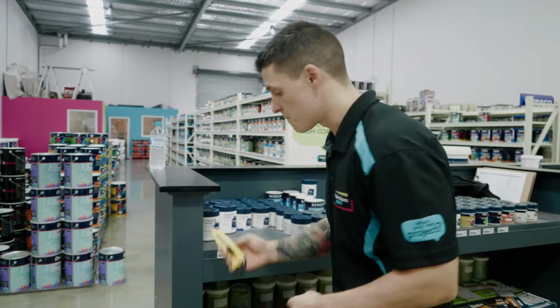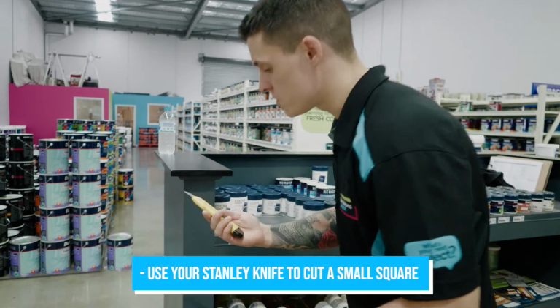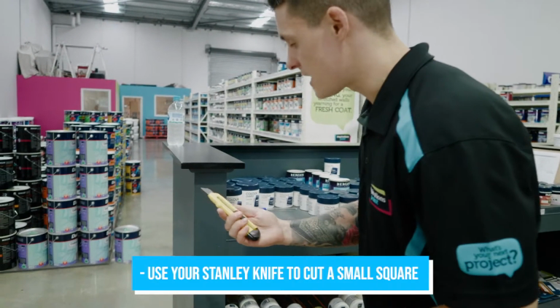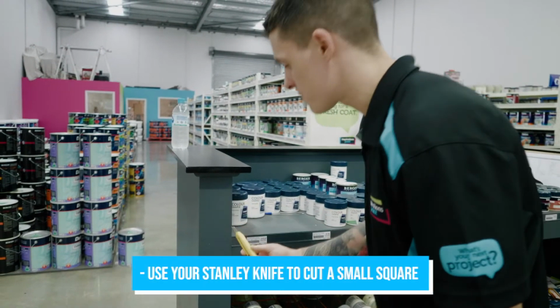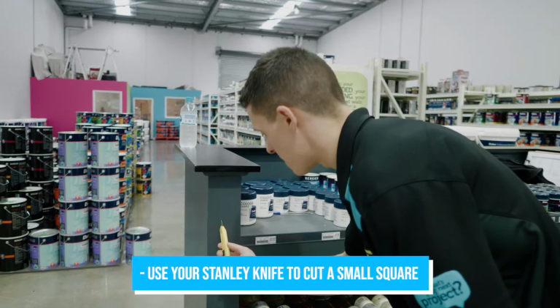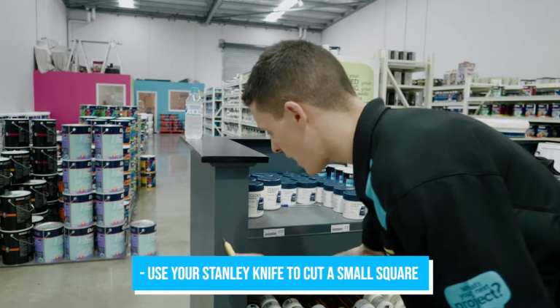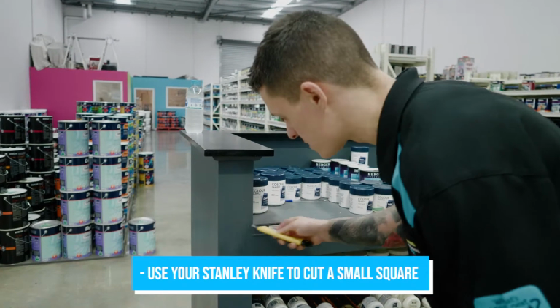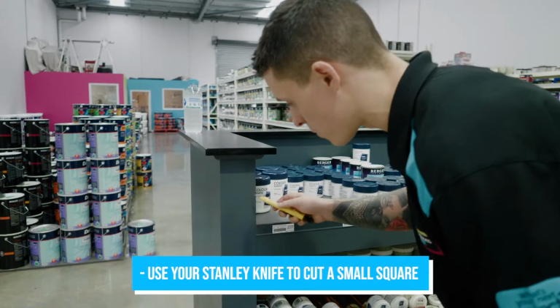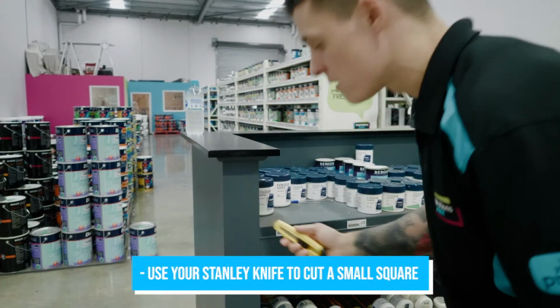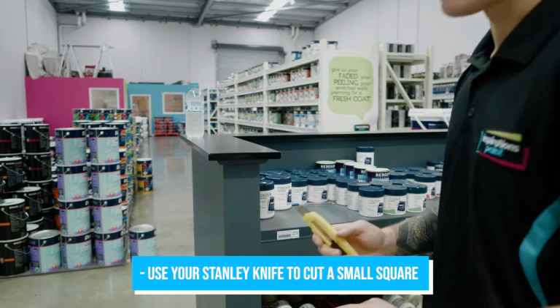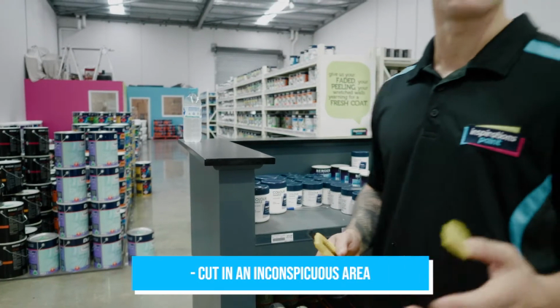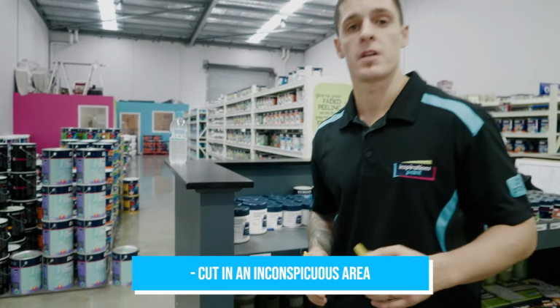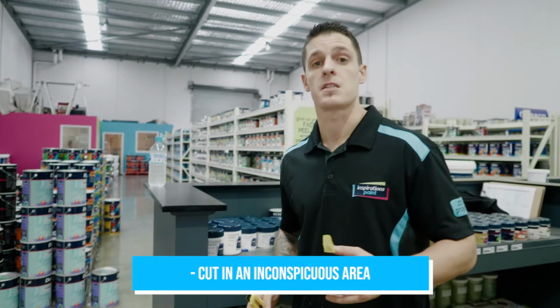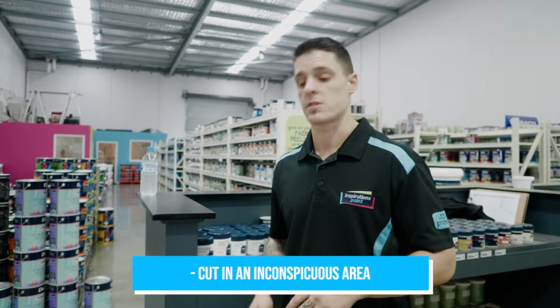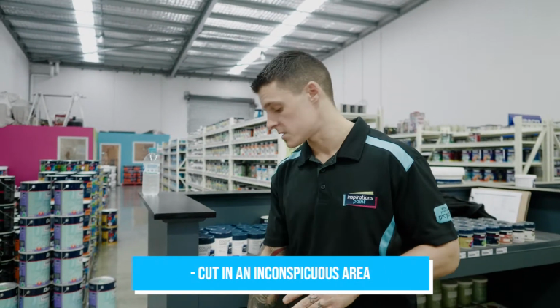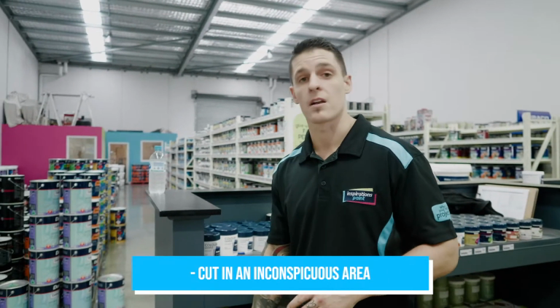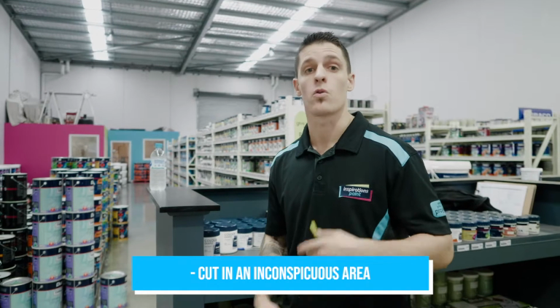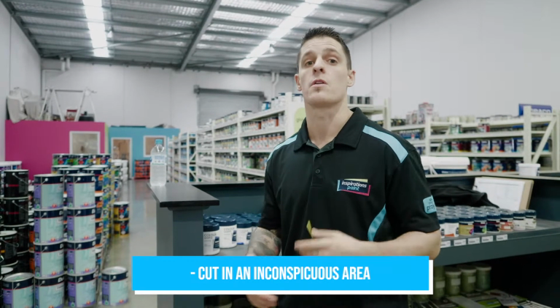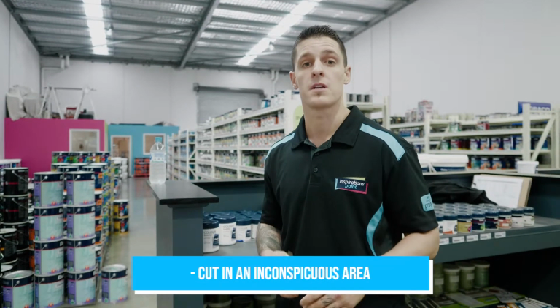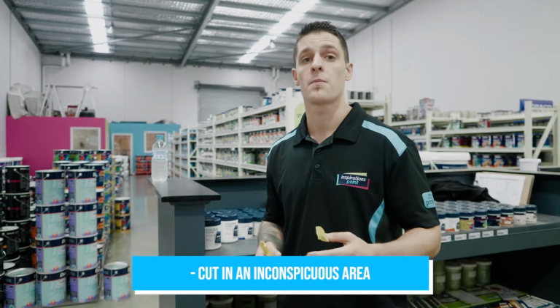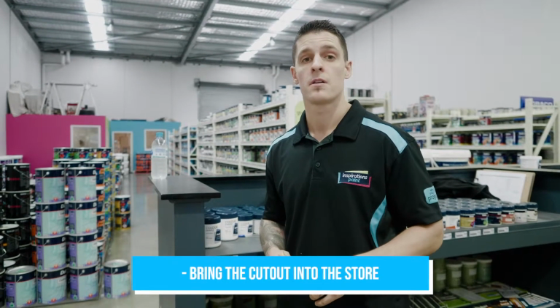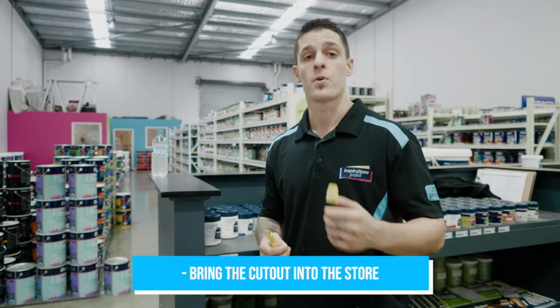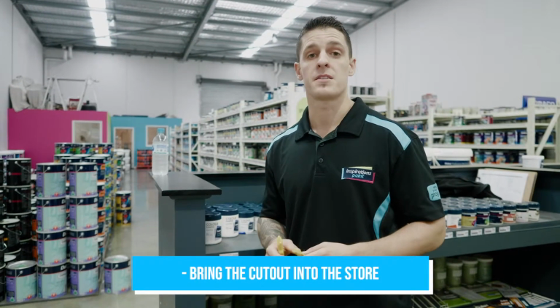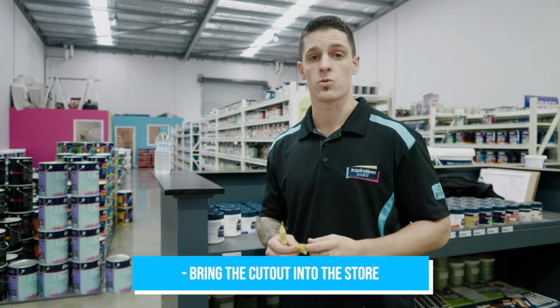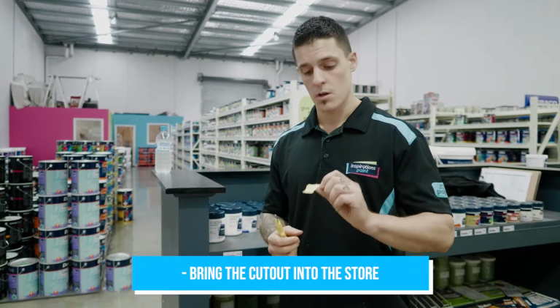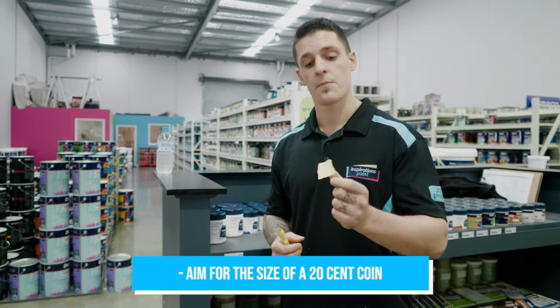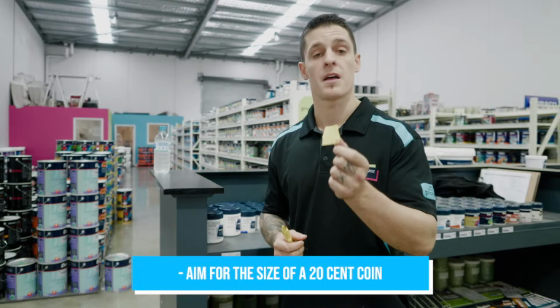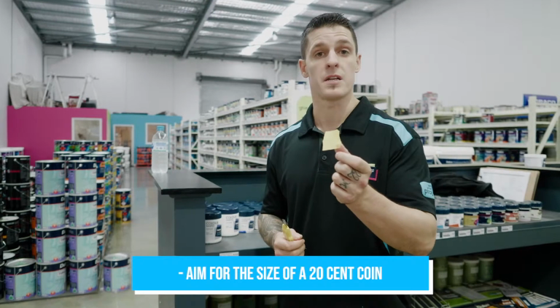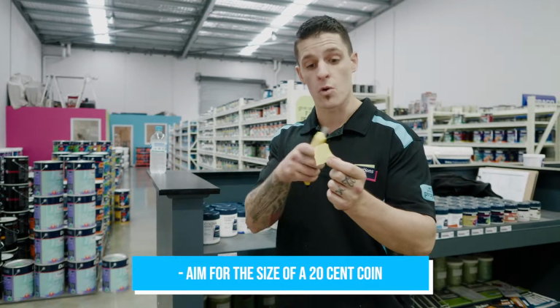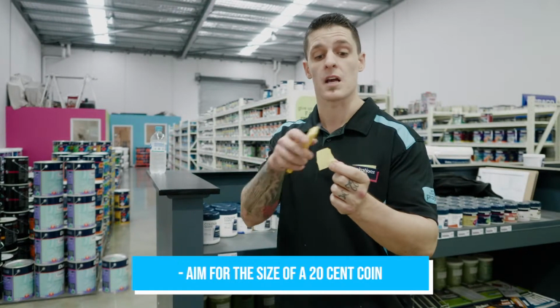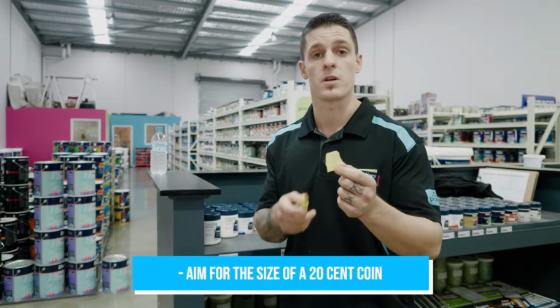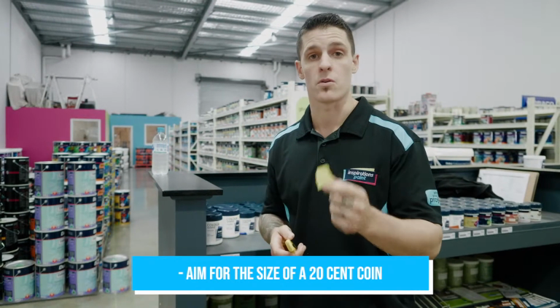So basically use your stanley knife. You'll cut a nice little square. We normally do it in an inconspicuous area, somewhere down low or inside a built-in or a cupboard. Bring that piece into store. We need a piece about this big, so normally we say about a 20 cent coin.